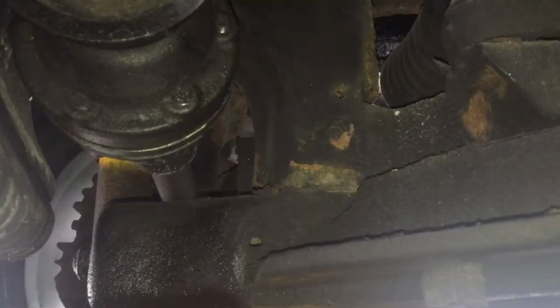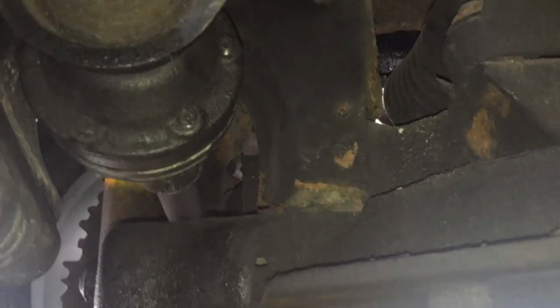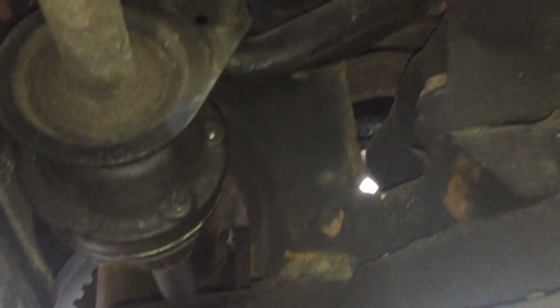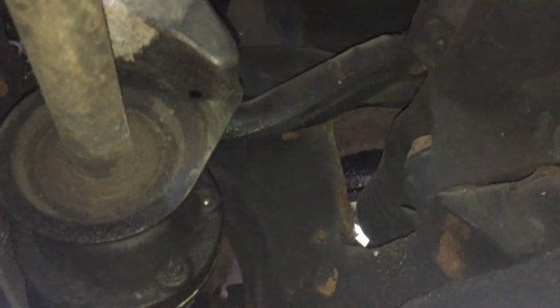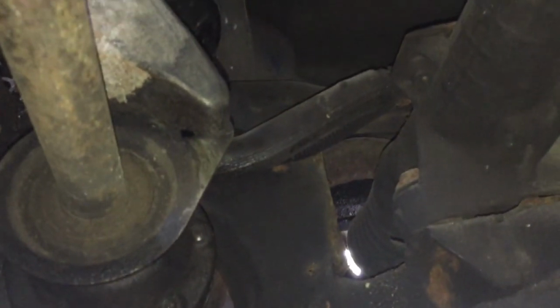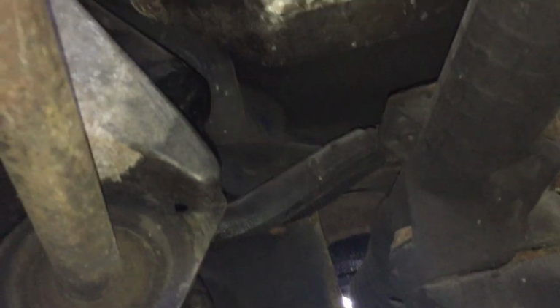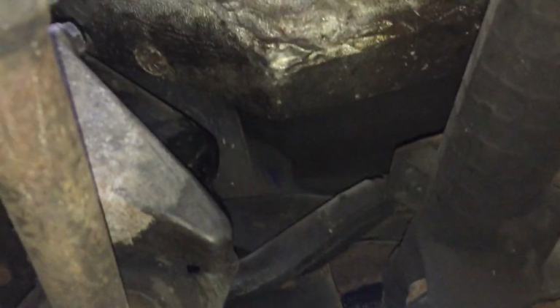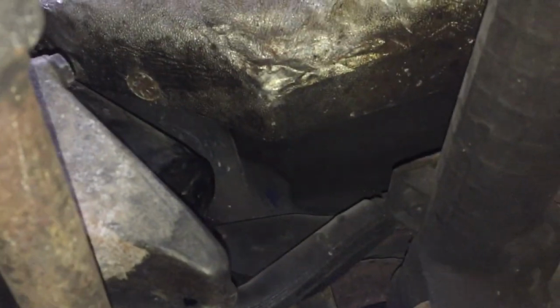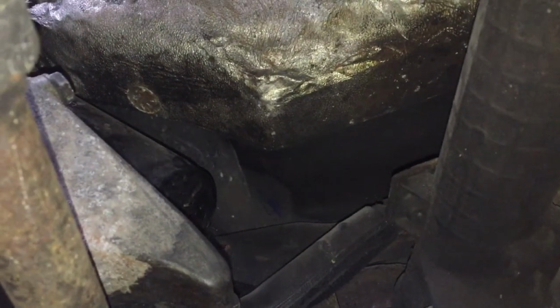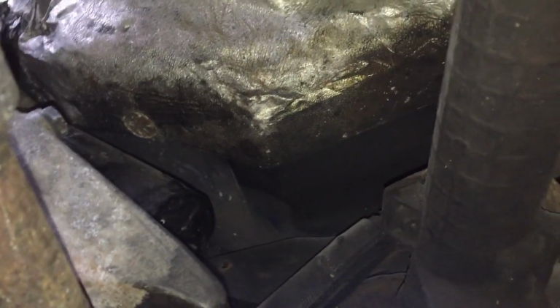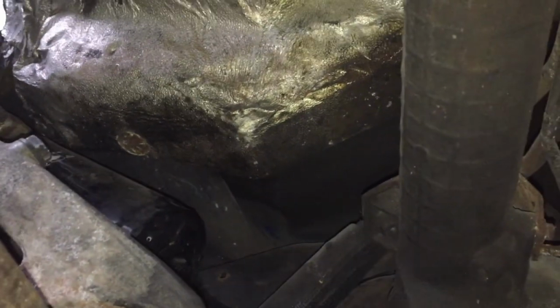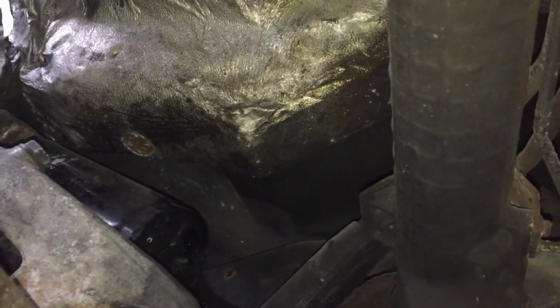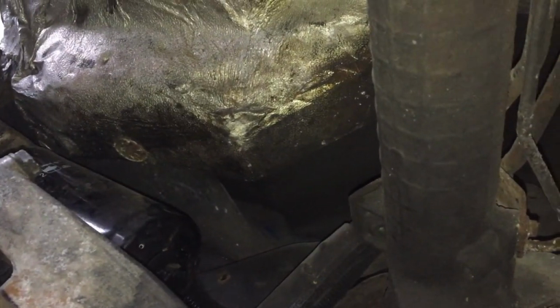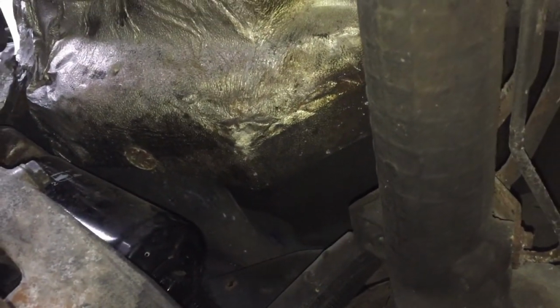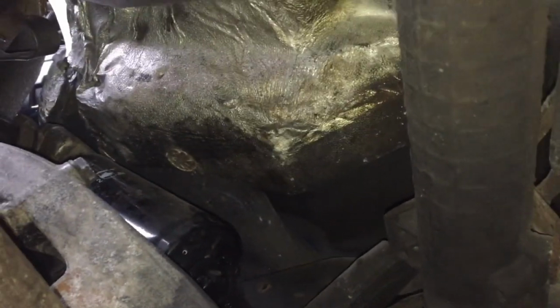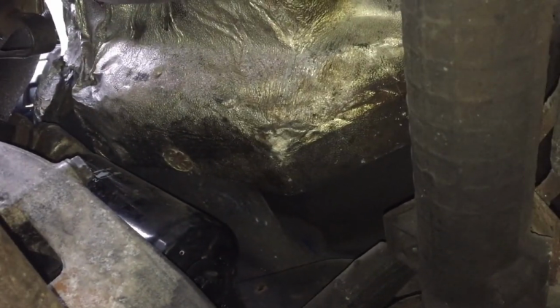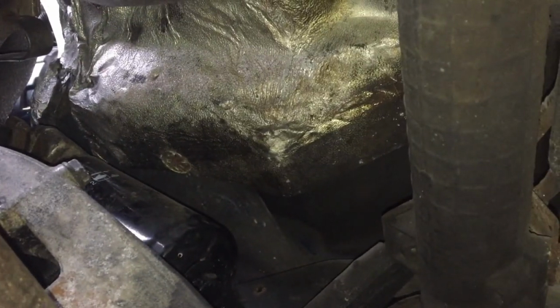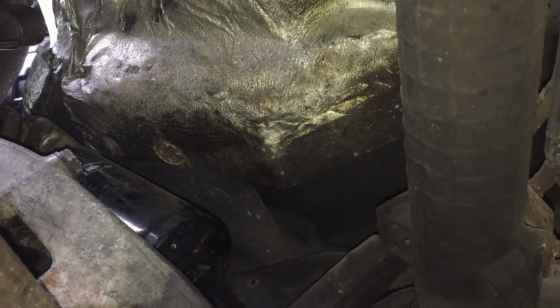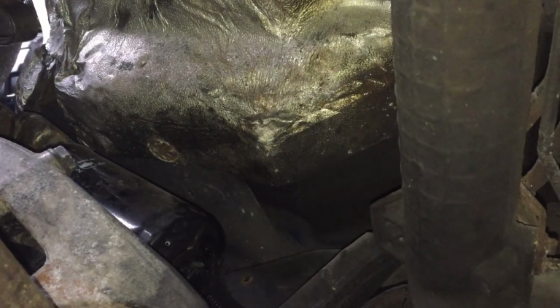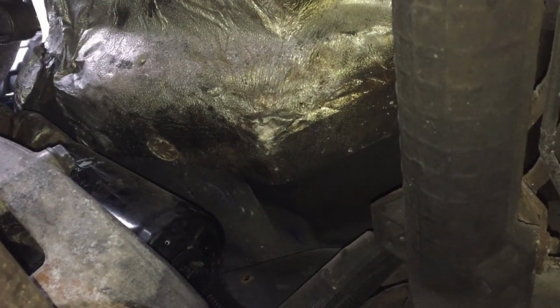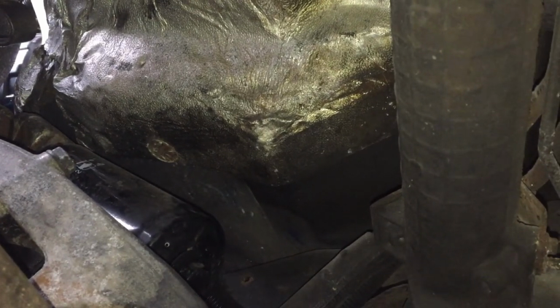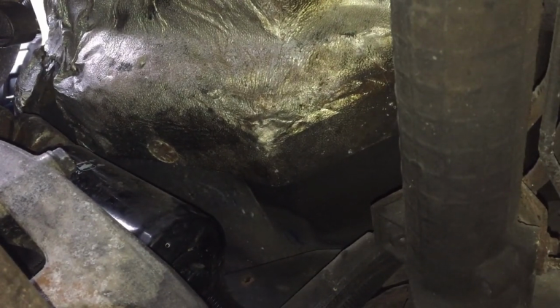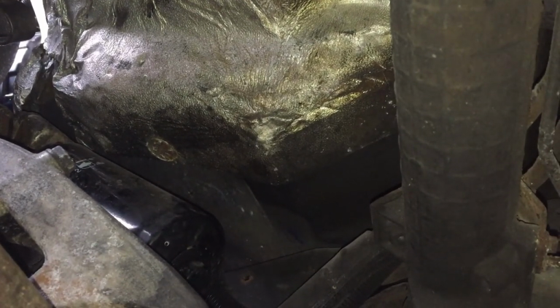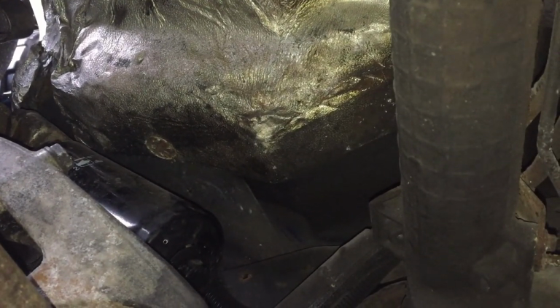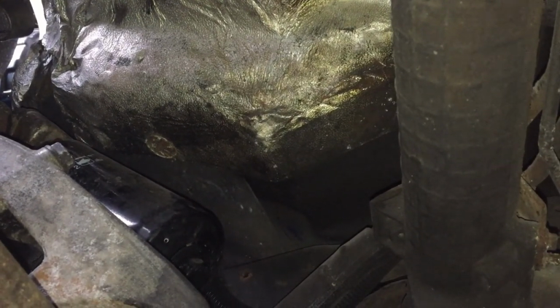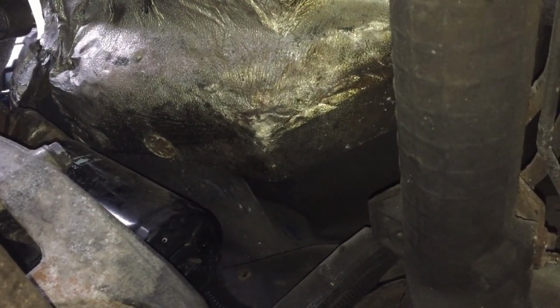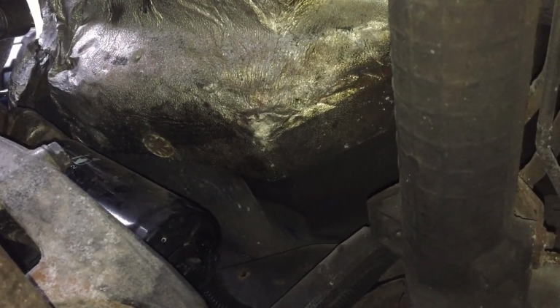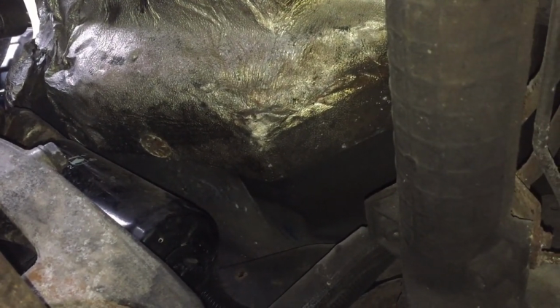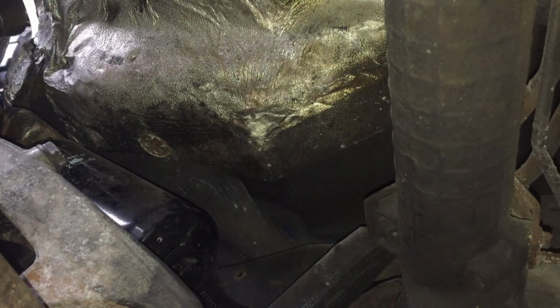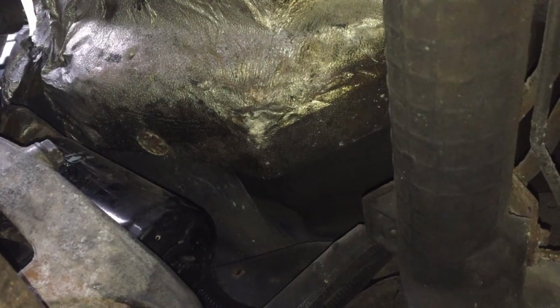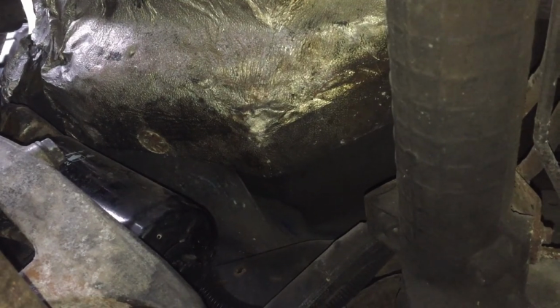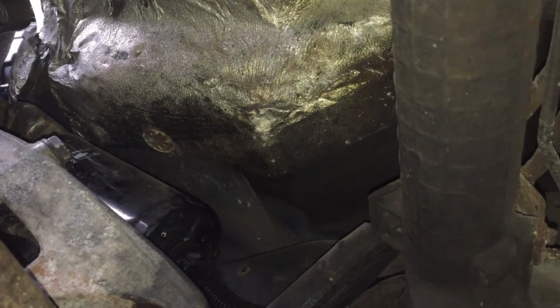This is incredibly difficult to film, but I'm right underneath the van now and you can see the oil filter — the black cylinder. I'm going to get my tool on that, unscrew it and remove it. There will be quite a bit of oil spillage here, so just look out for that.